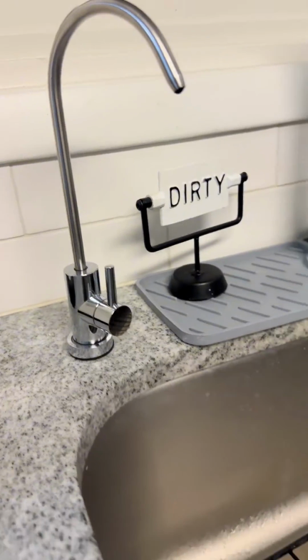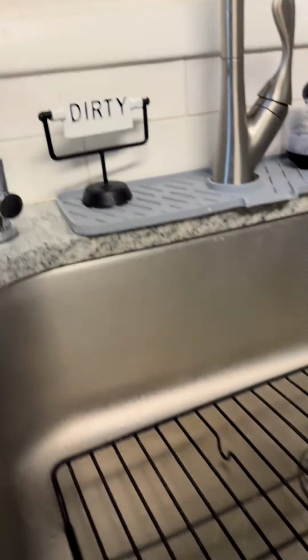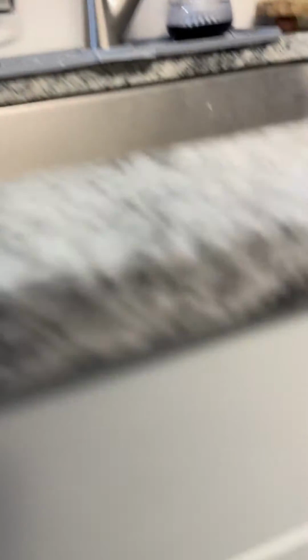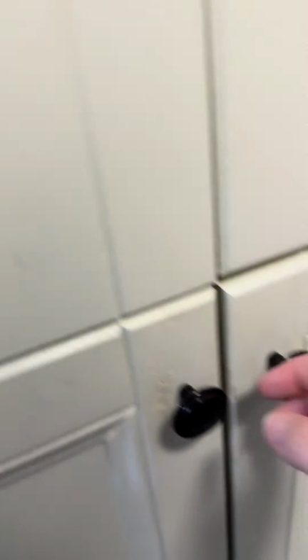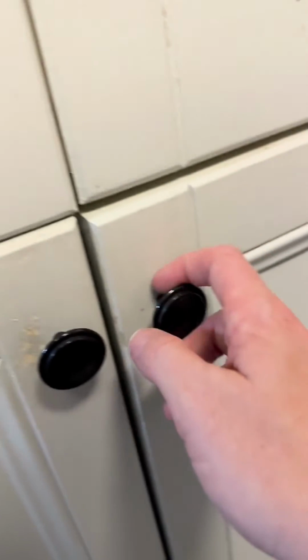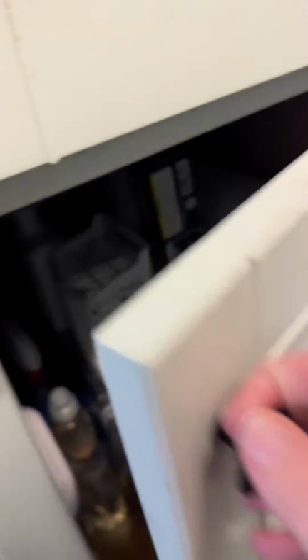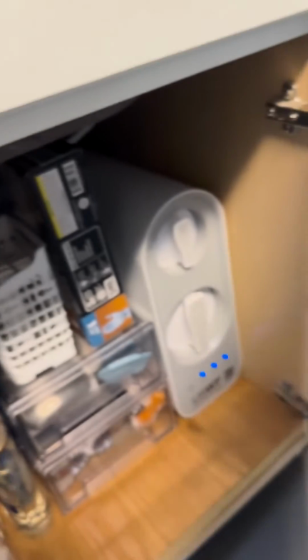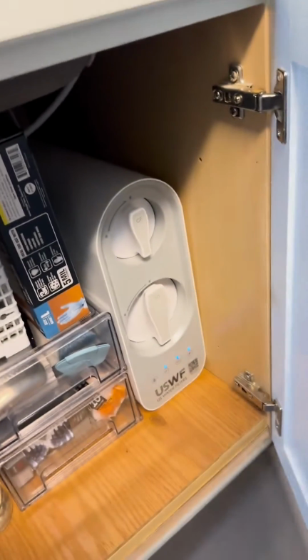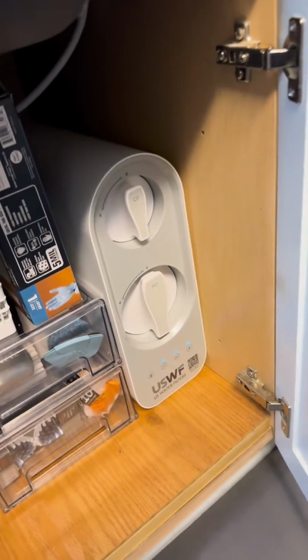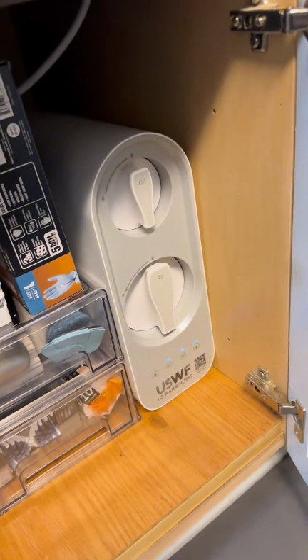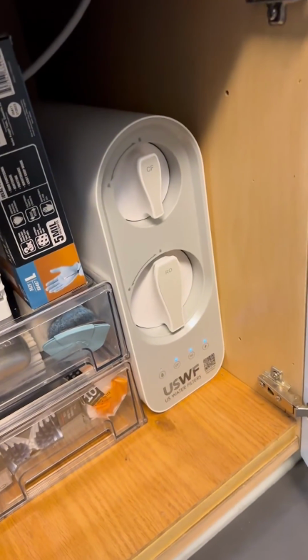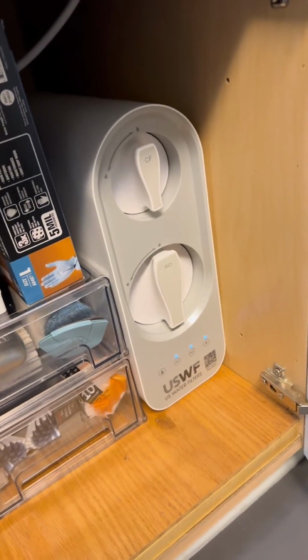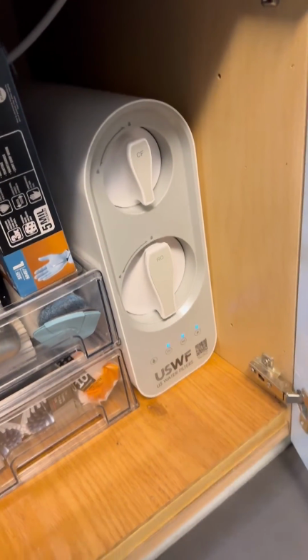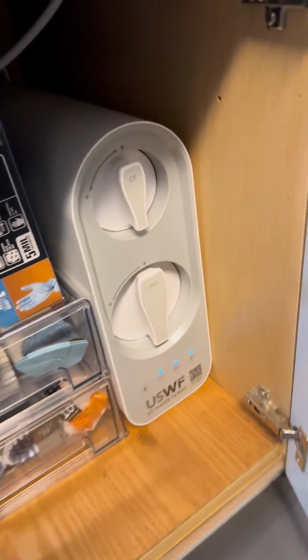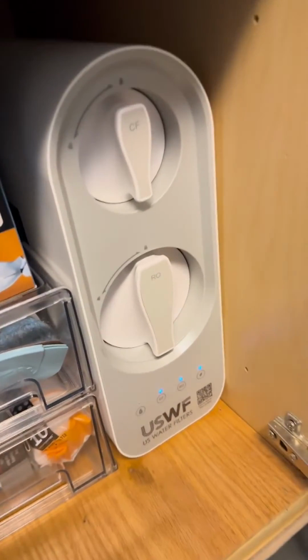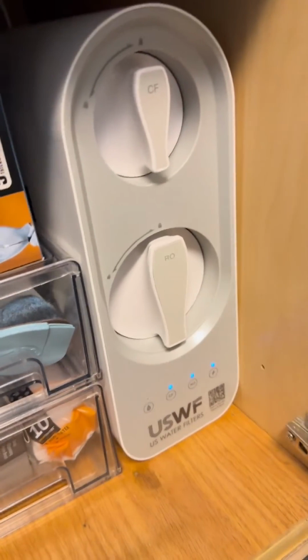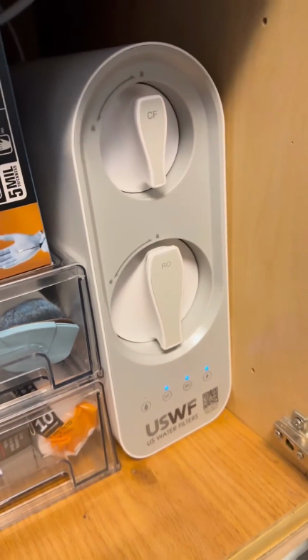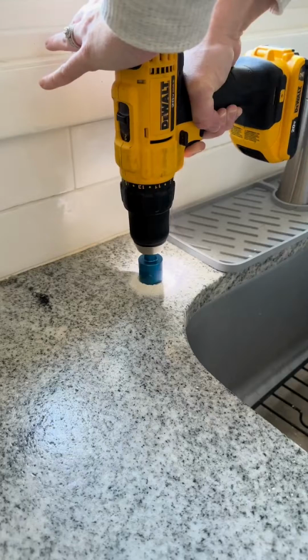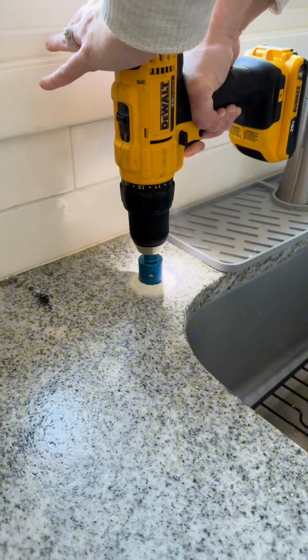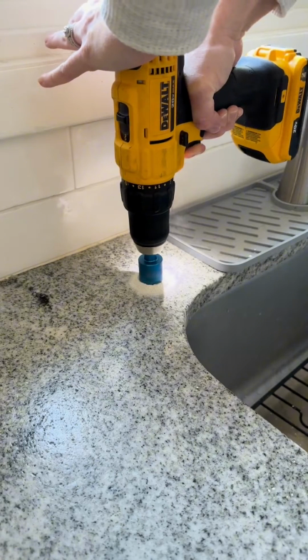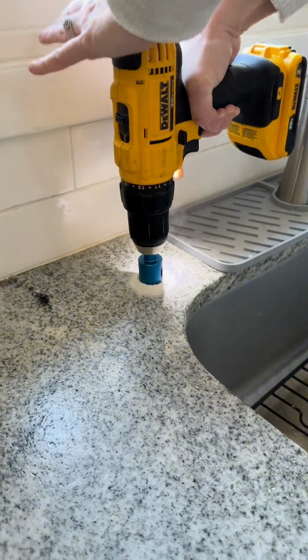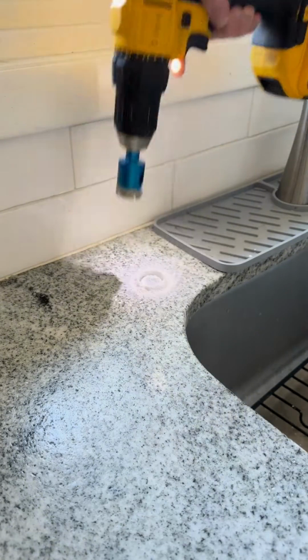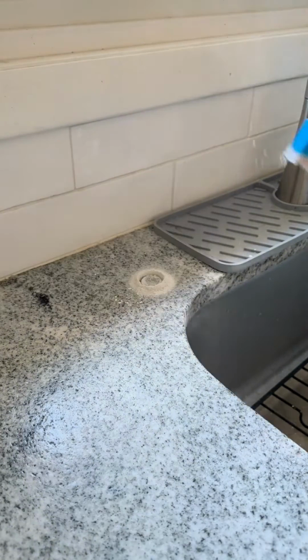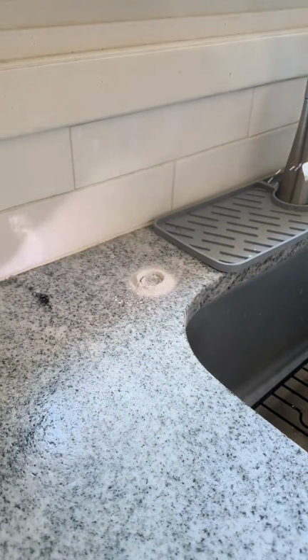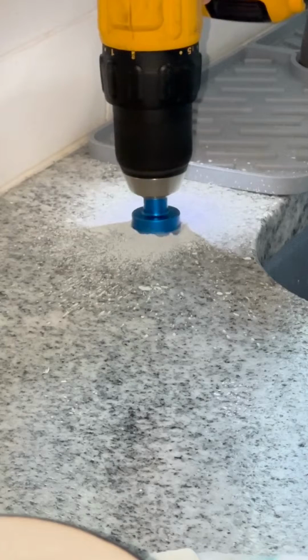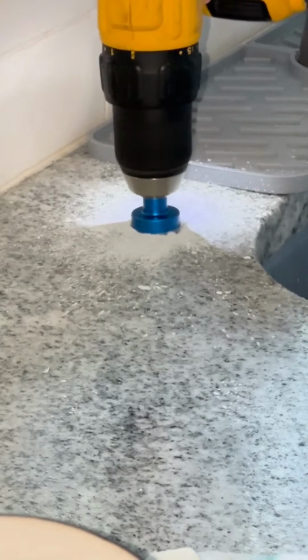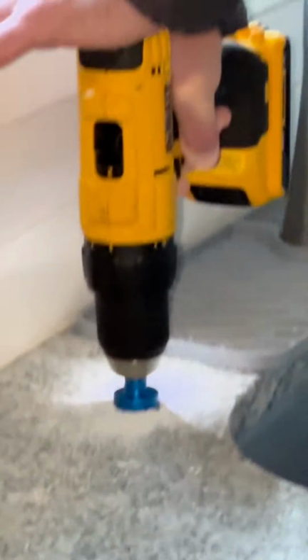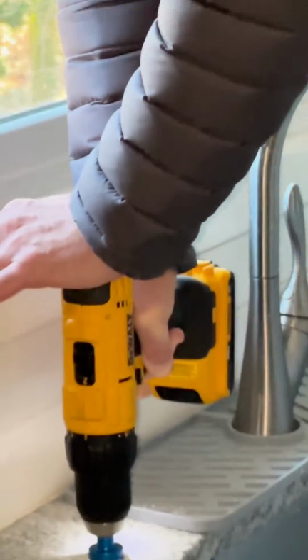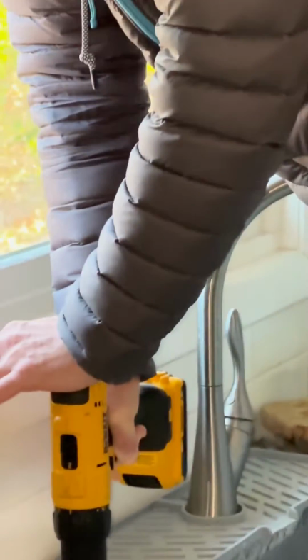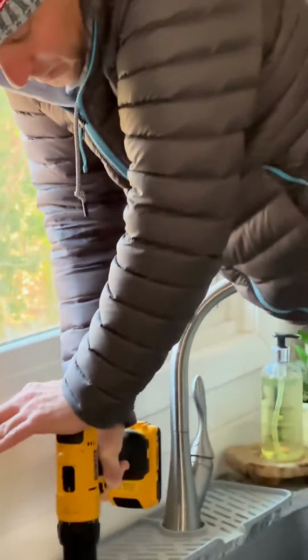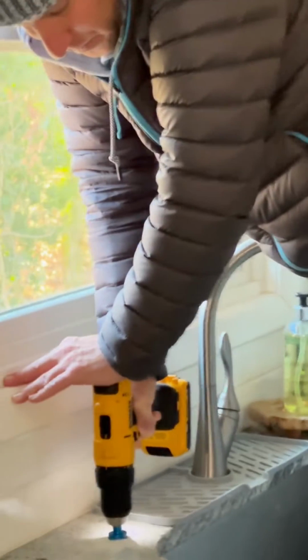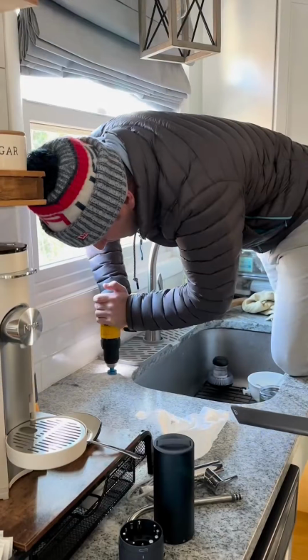We live in the country and we have a well, and we just don't like the taste of our well water. We've been receiving water delivery at home for more than two years, and we were really excited to put this system in so that we can save a little money each month.